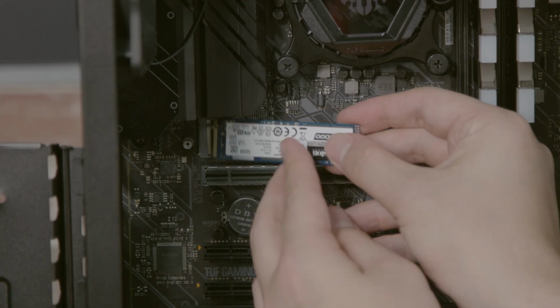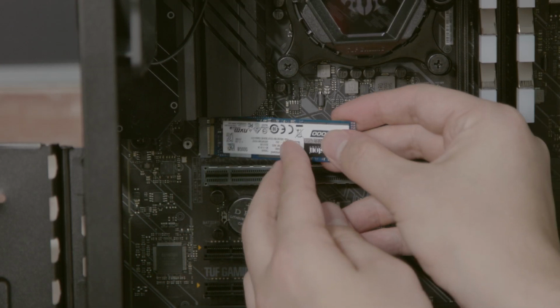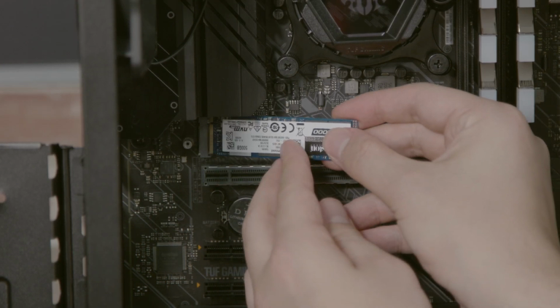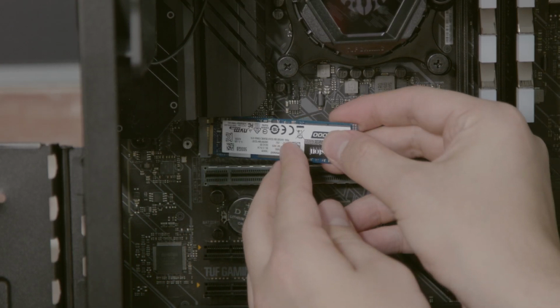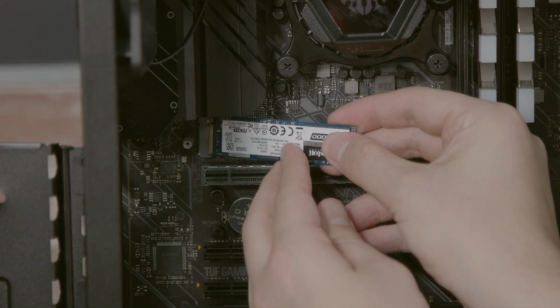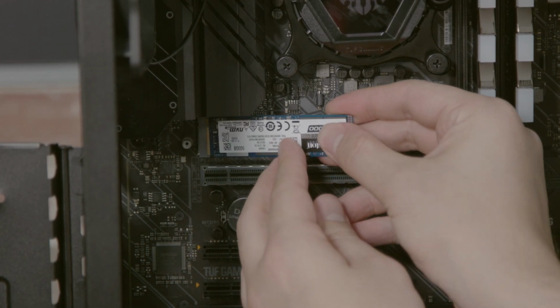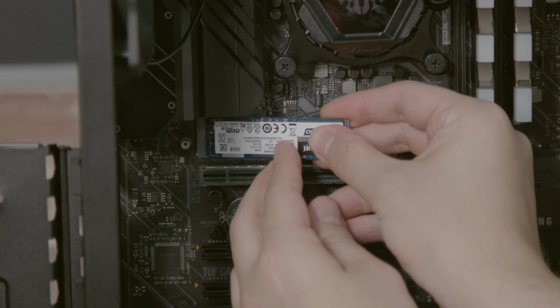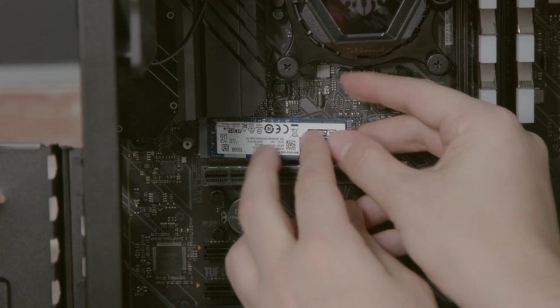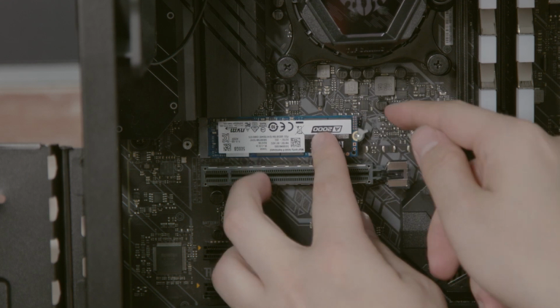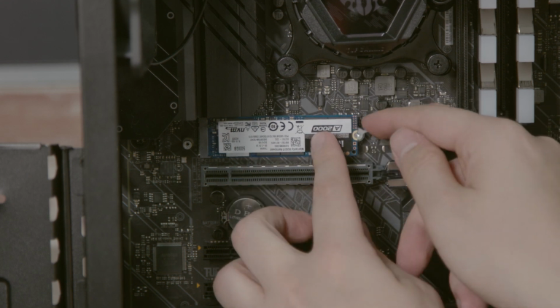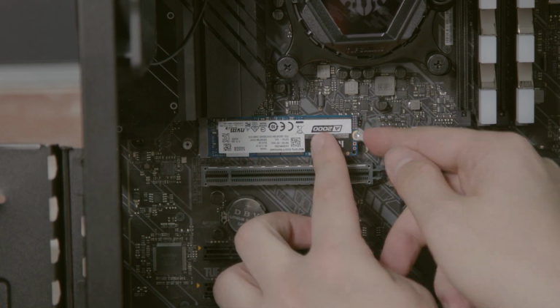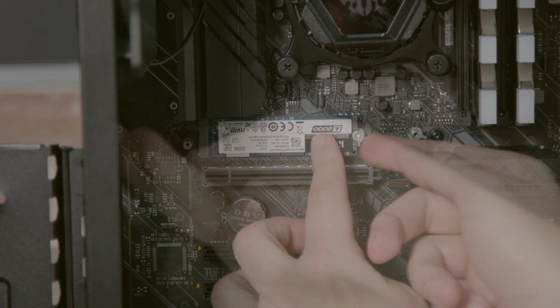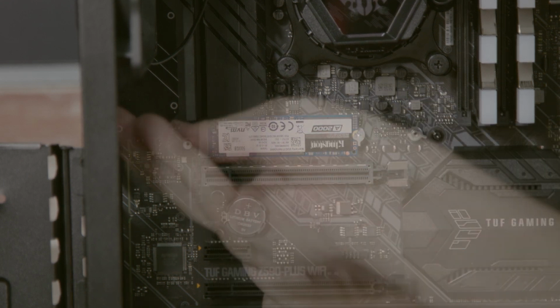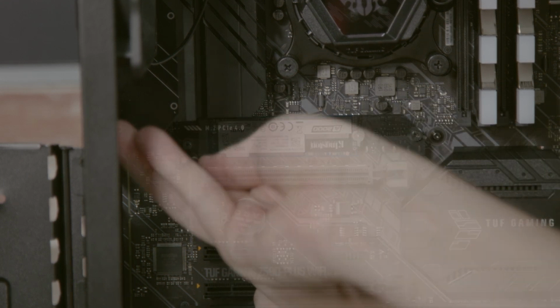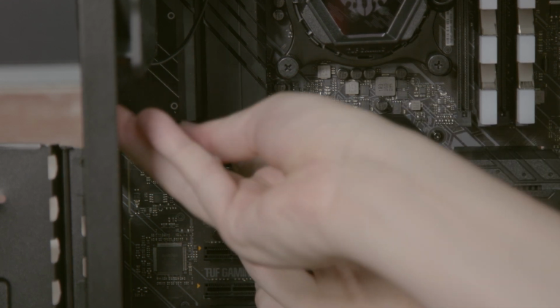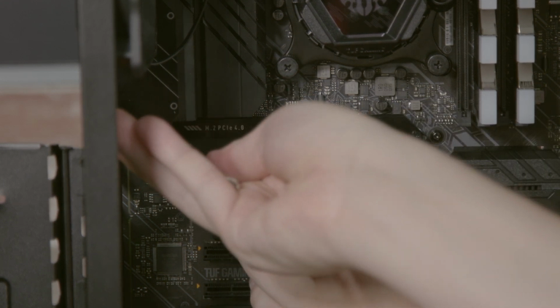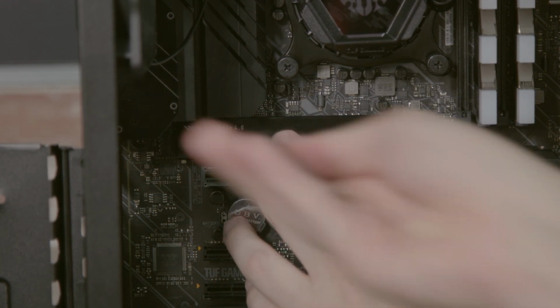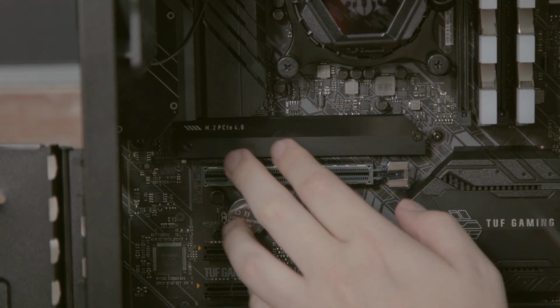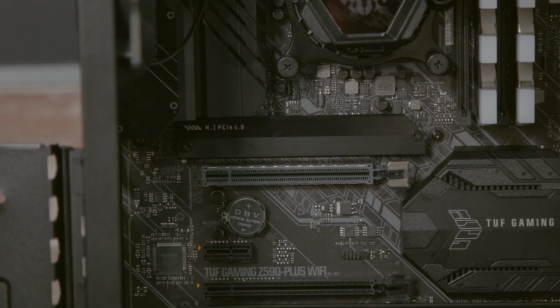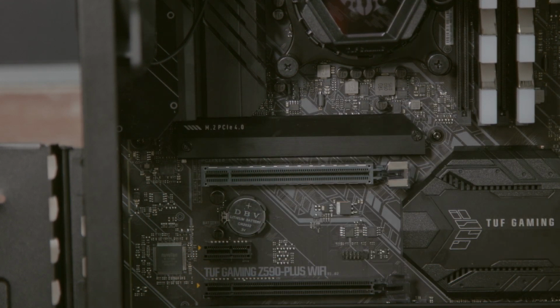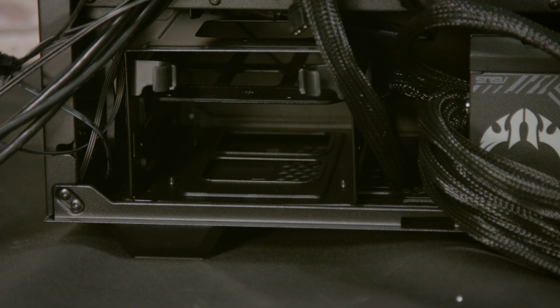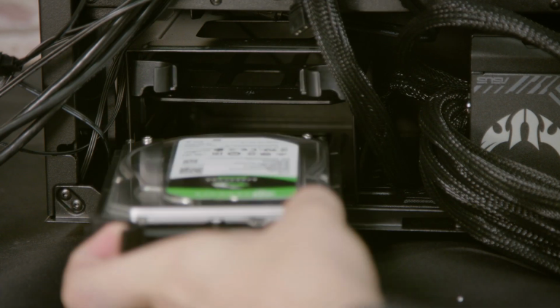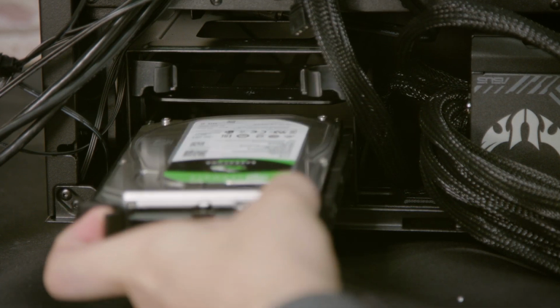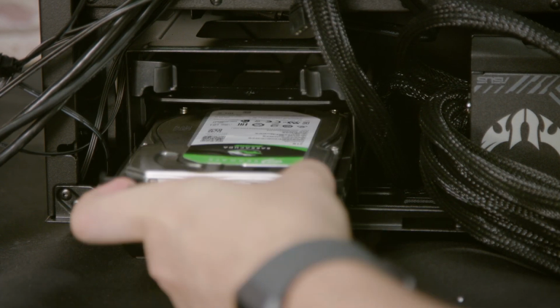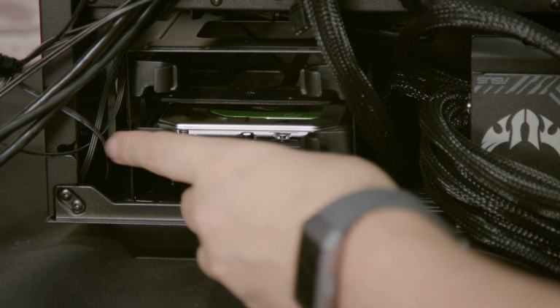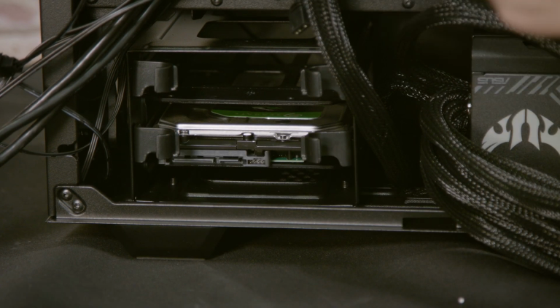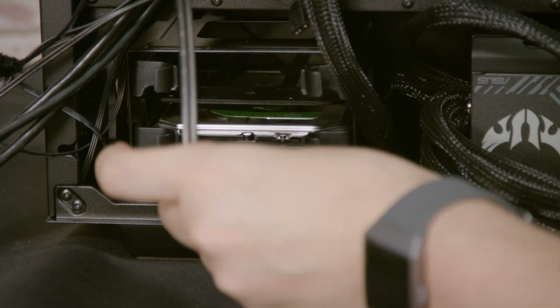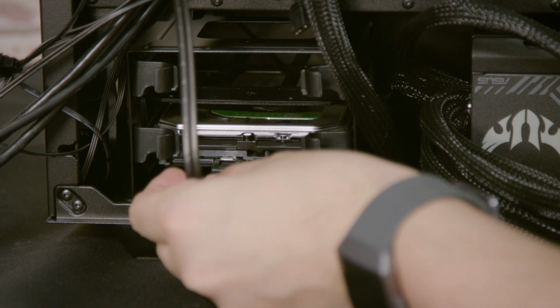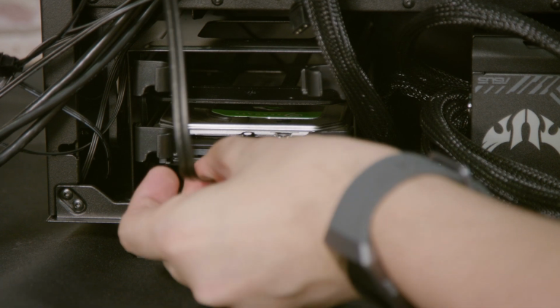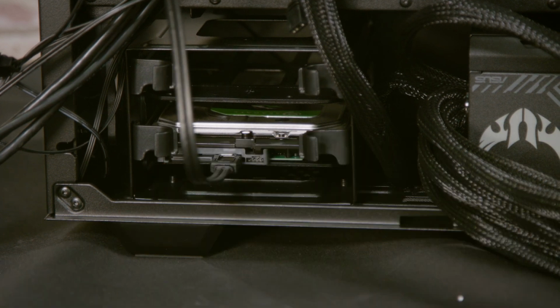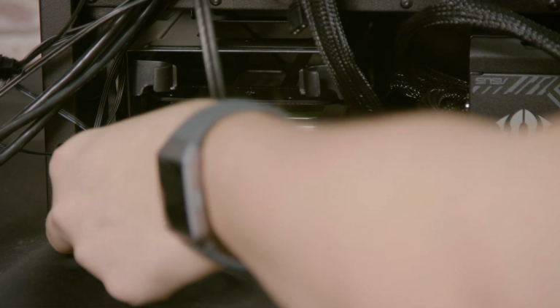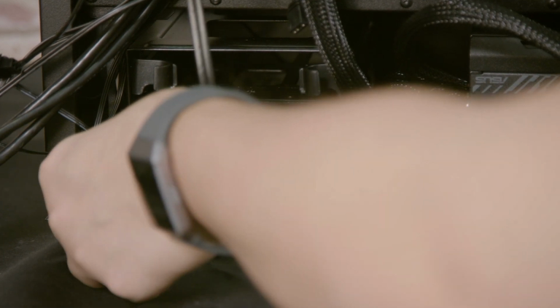The next step is installing any storage that you might have, whether it be in an M.2 slot or SATA, and plug in the power and SATA cables.